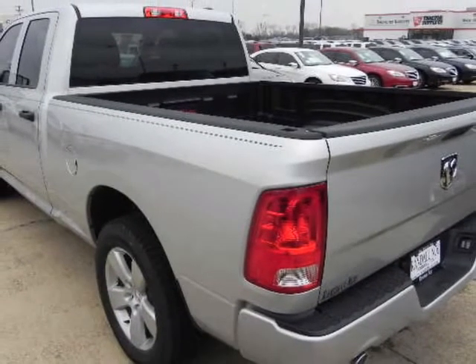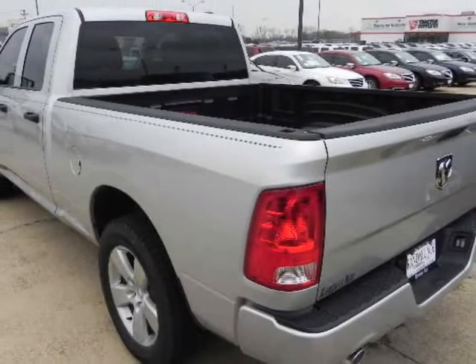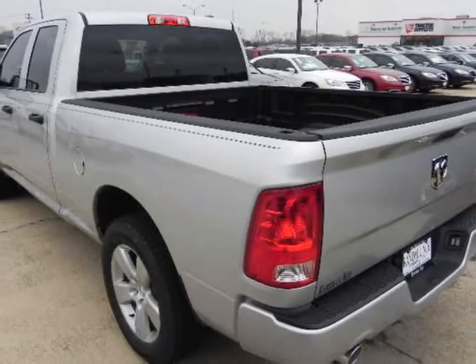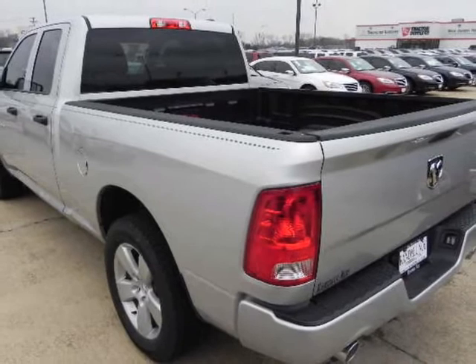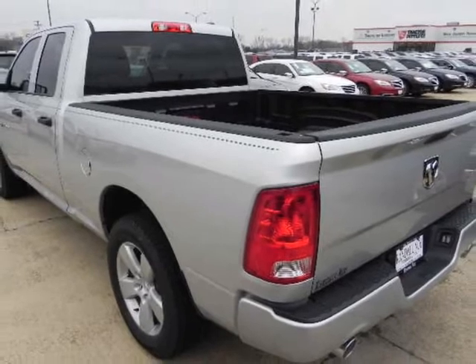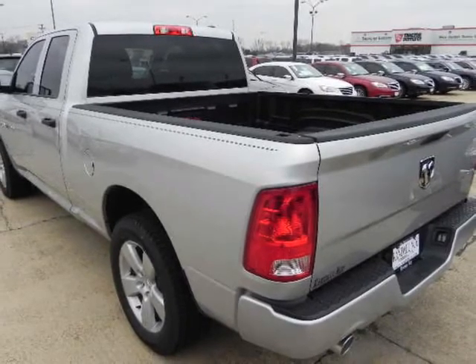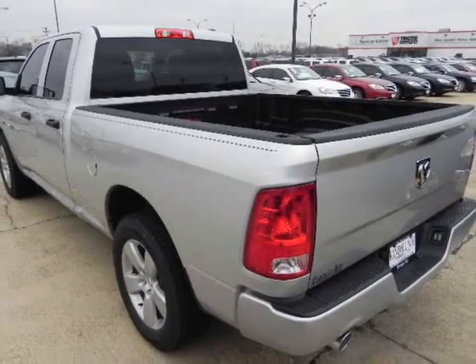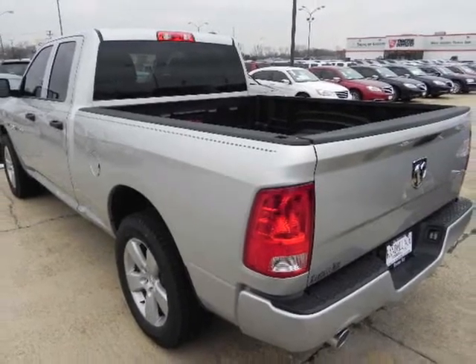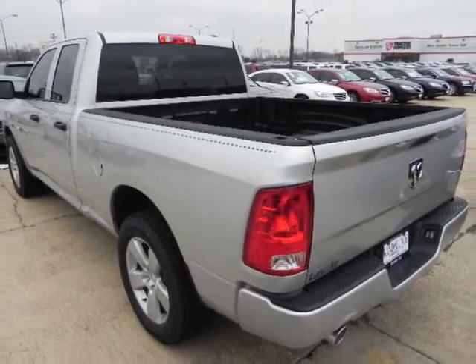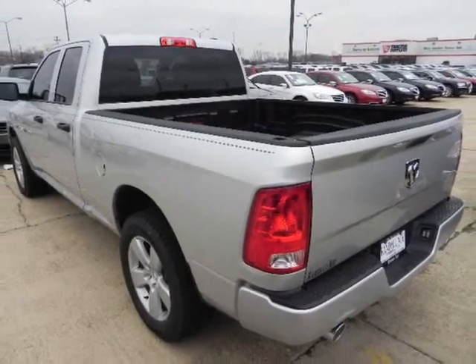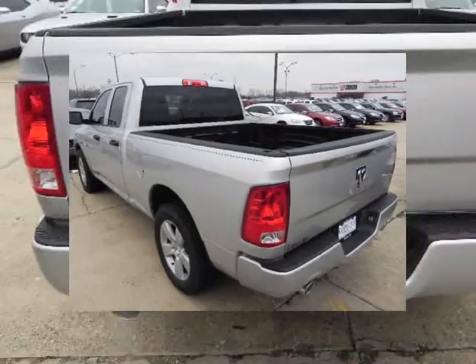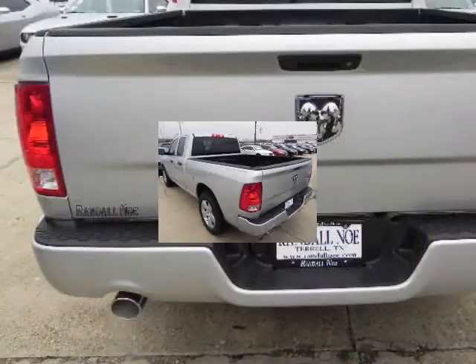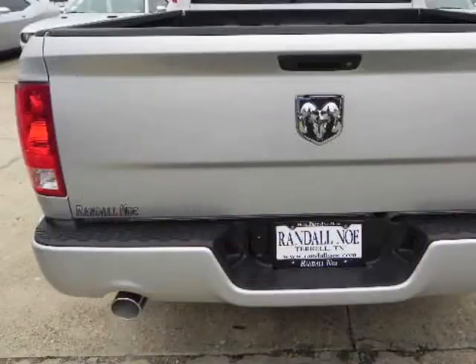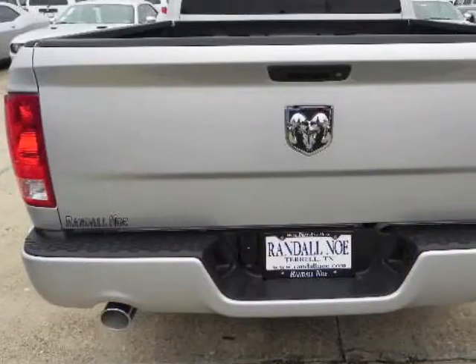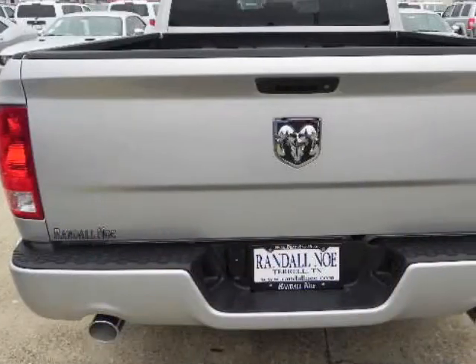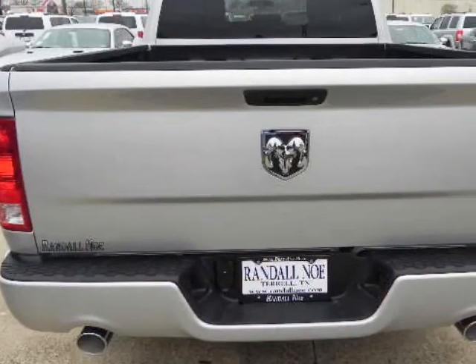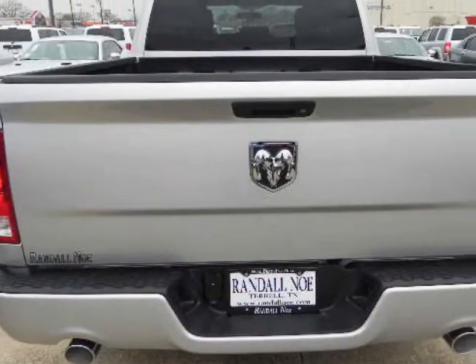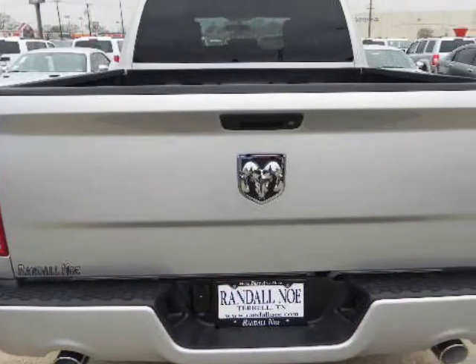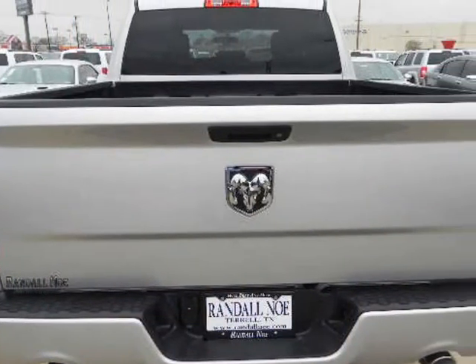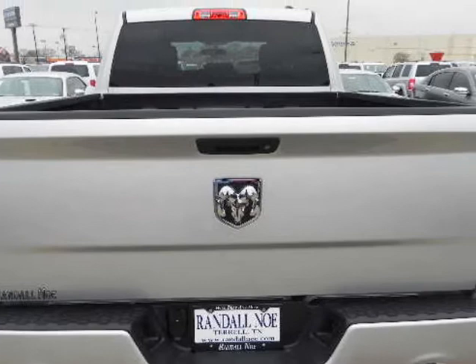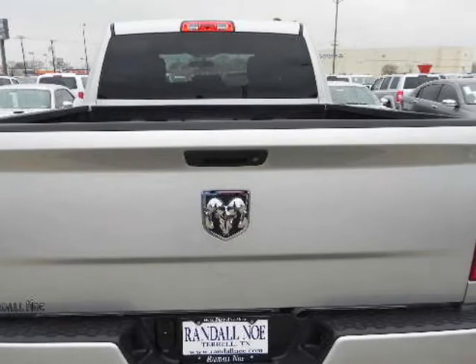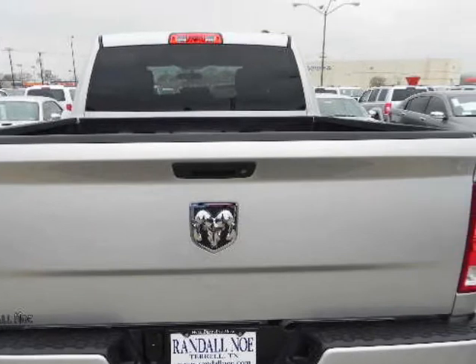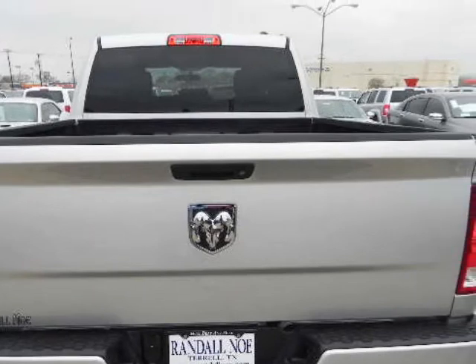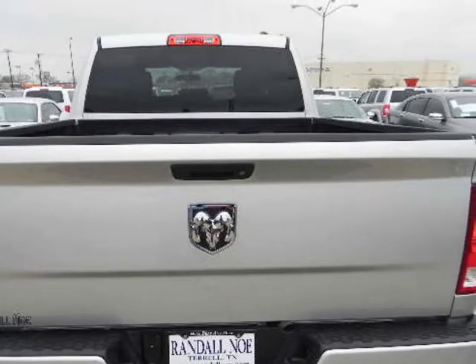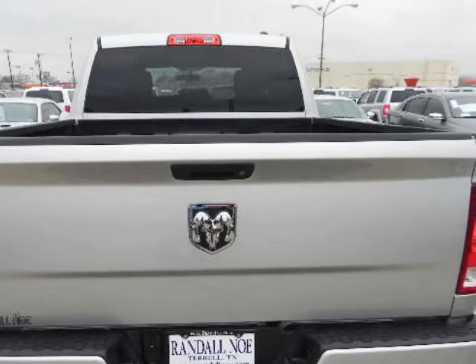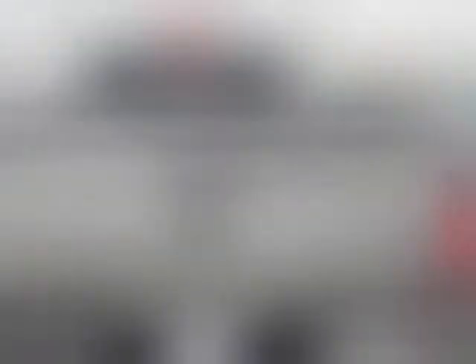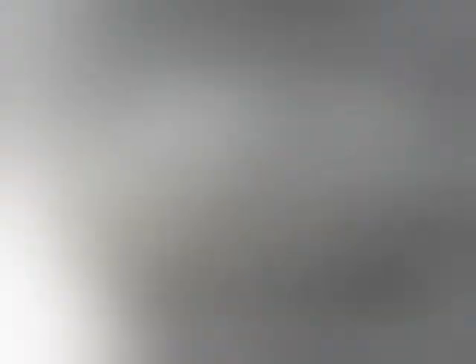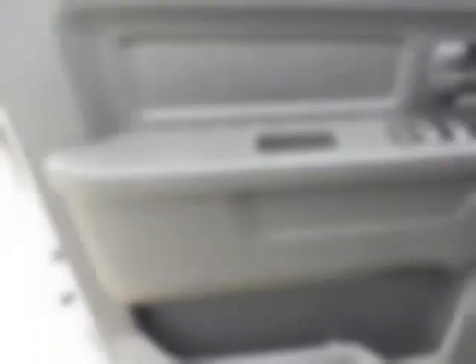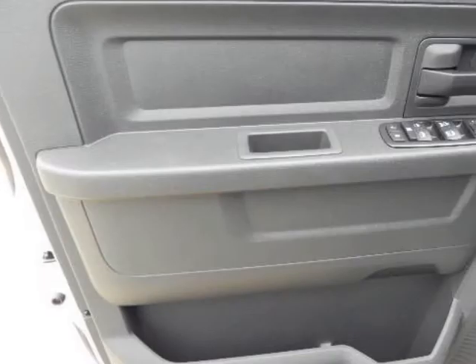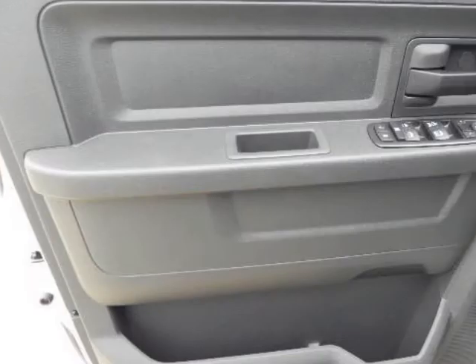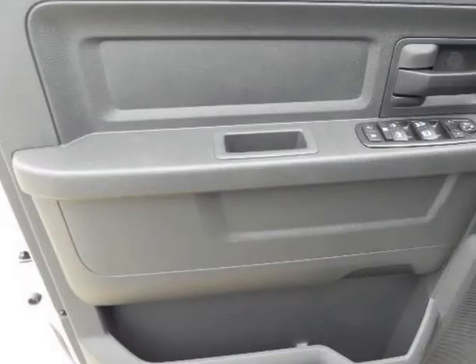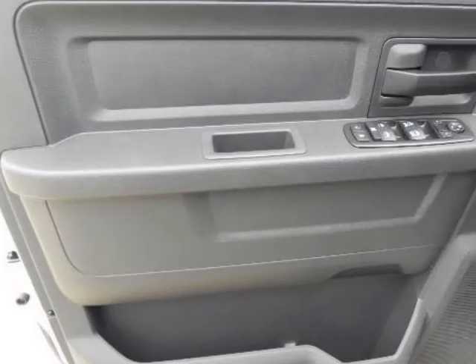20 inch alloy wheels, SLT appearance package, fog lamps, bed liner or optional spray-in bed liner. Best in class fuel economy or horsepower. Head turning lines.